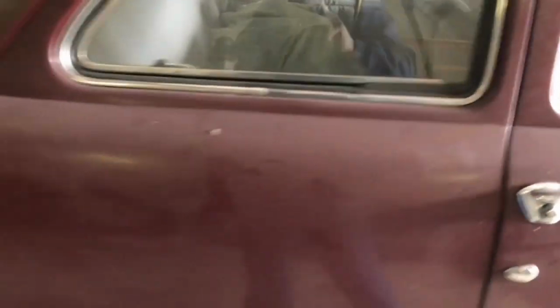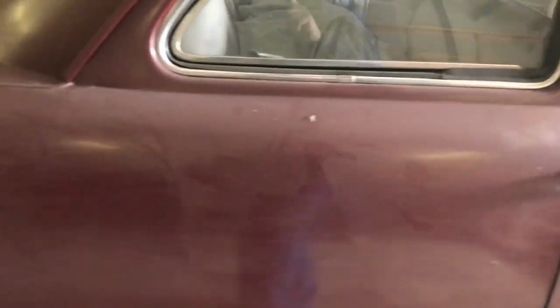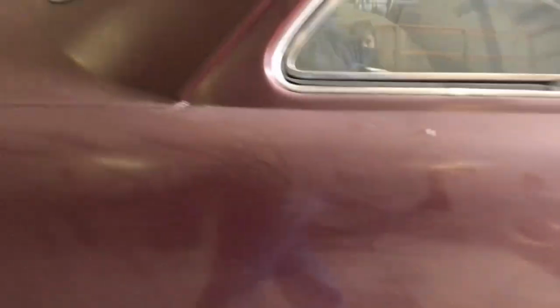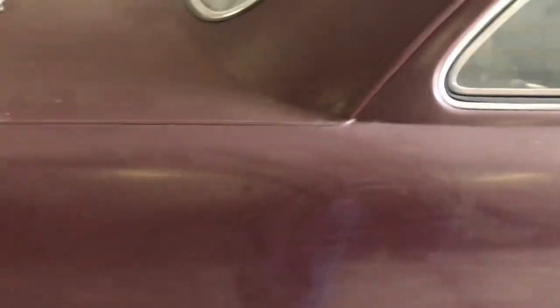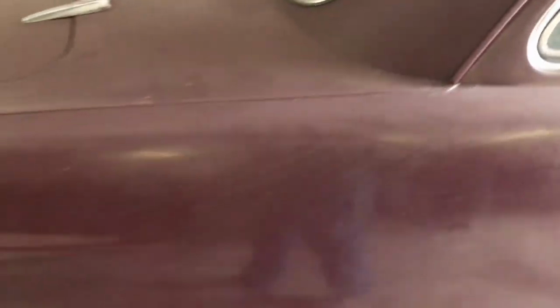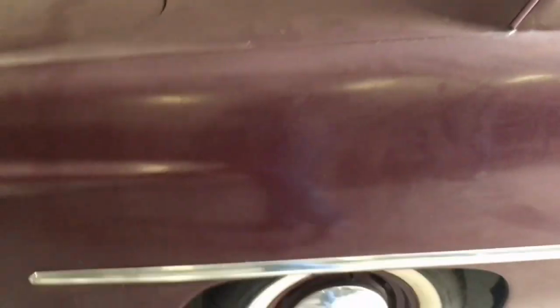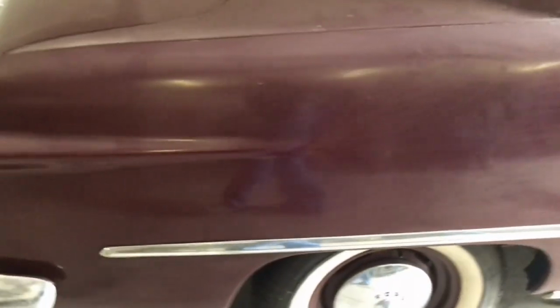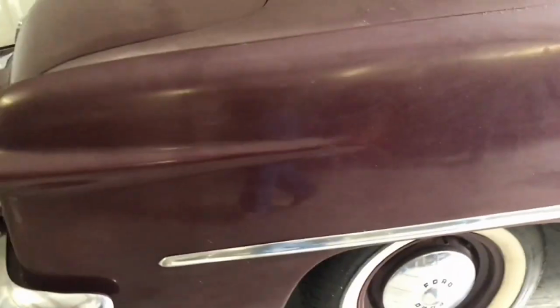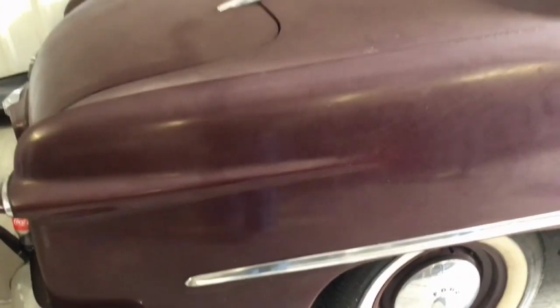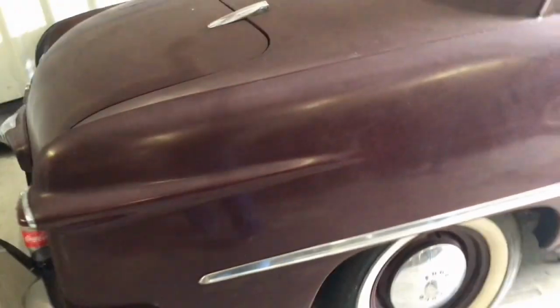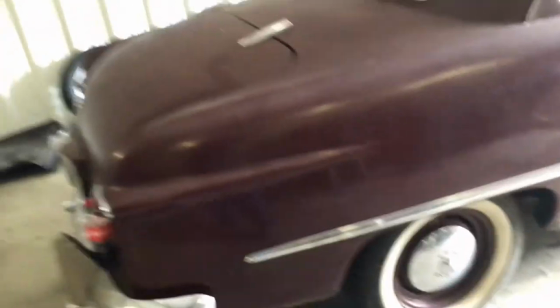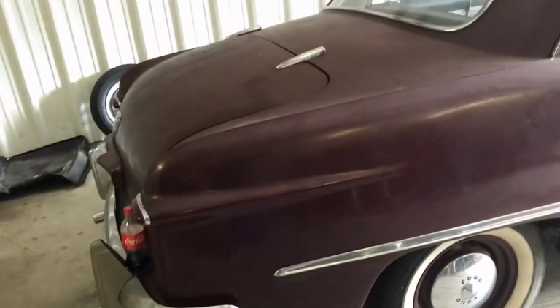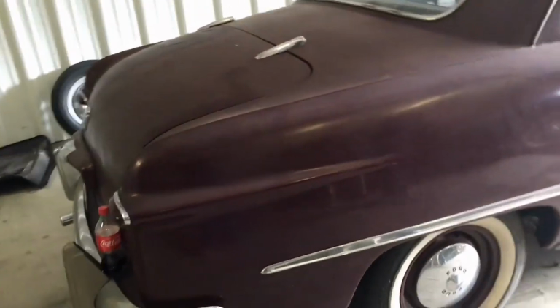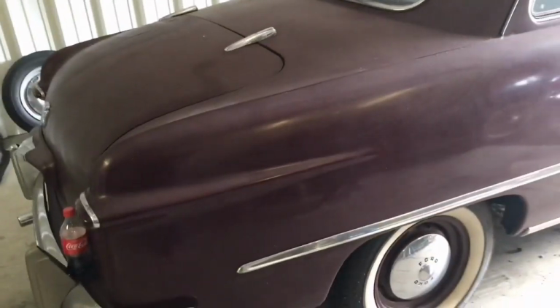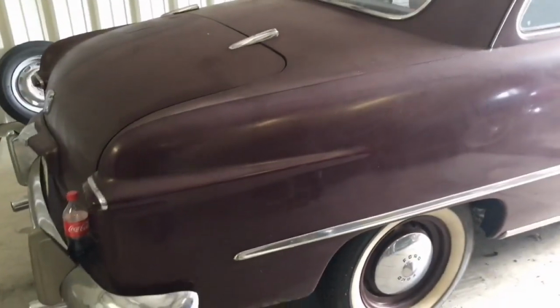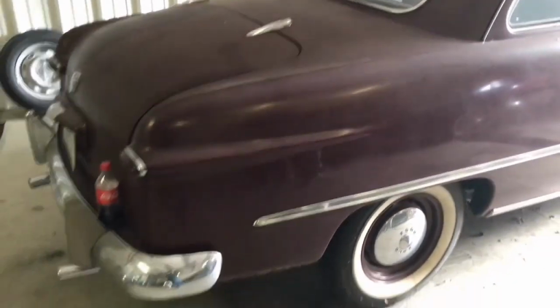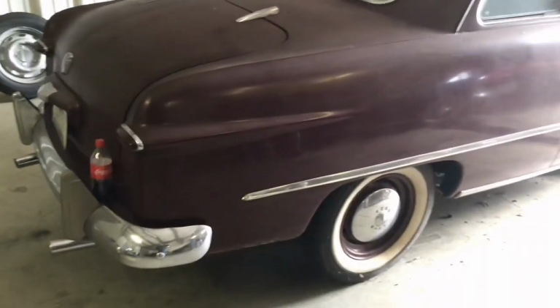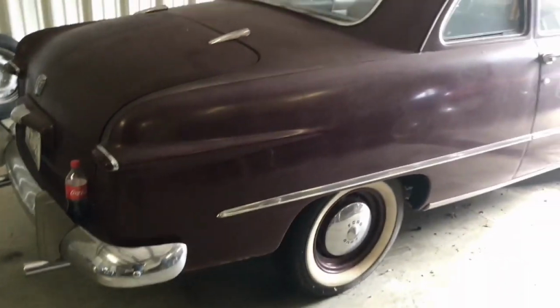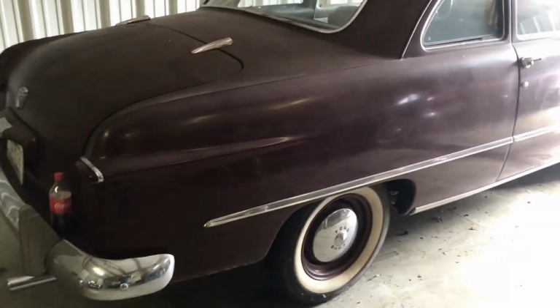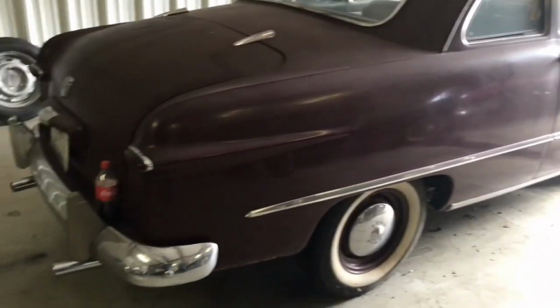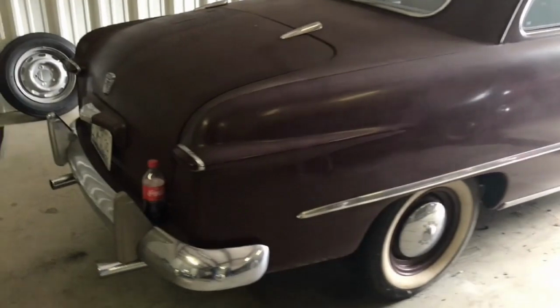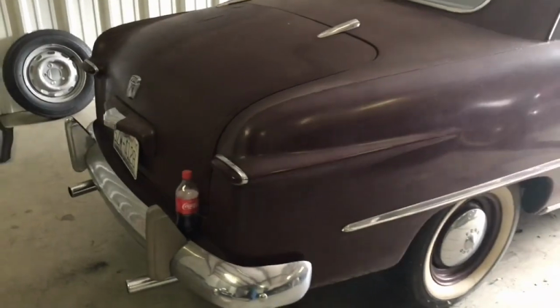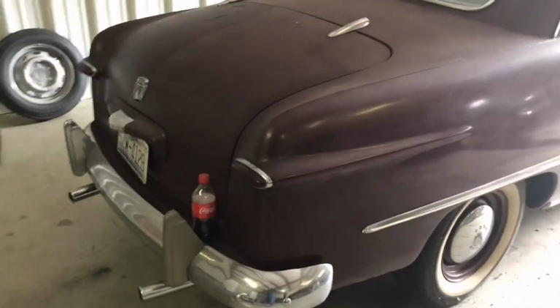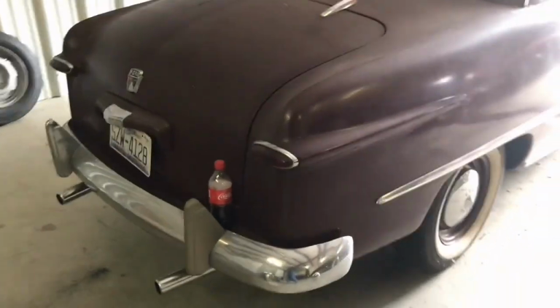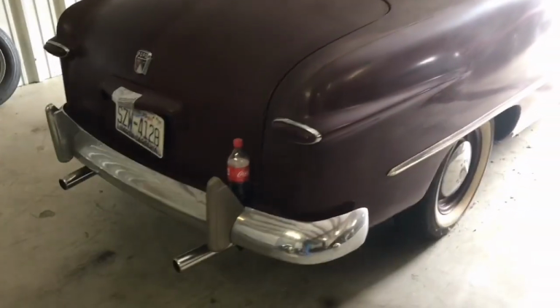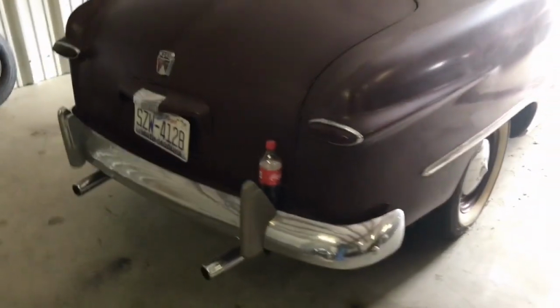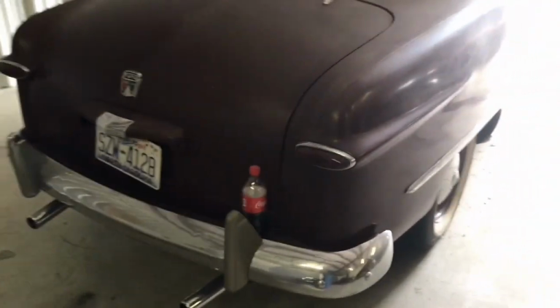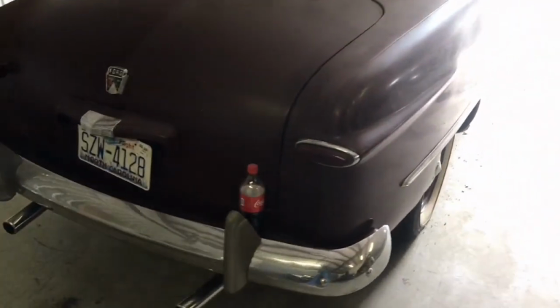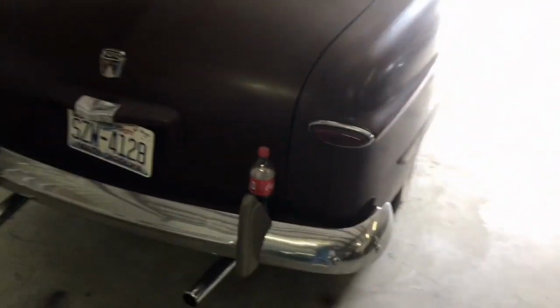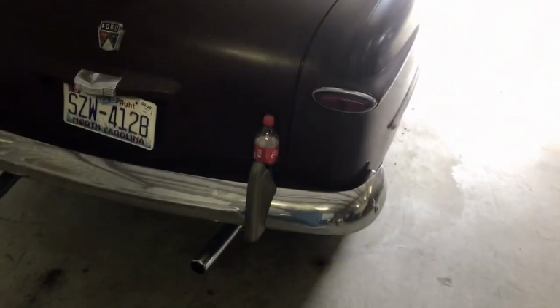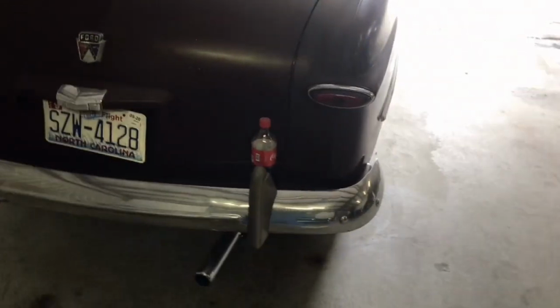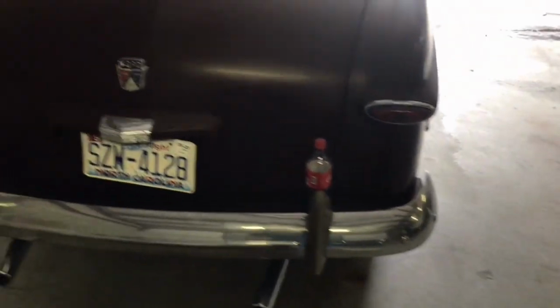This is a timeless classic. Like we were talking earlier, these were — pardon my French — the Toyota Corollas or Toyota Camrys of their era. They sold a bunch of these. The Coke bottle is optional; not all of them had that, just this one.